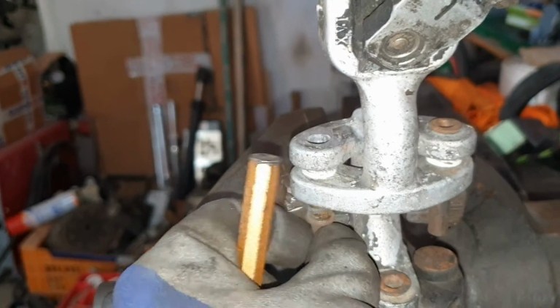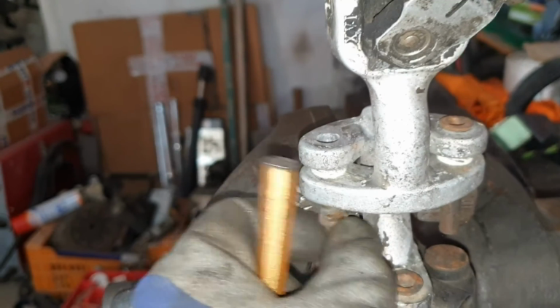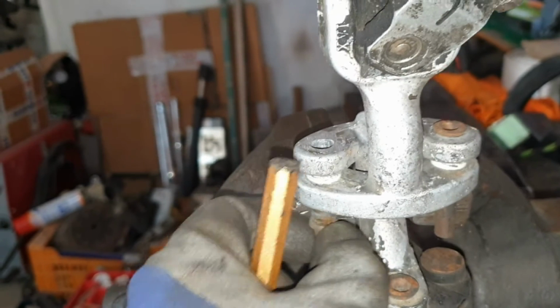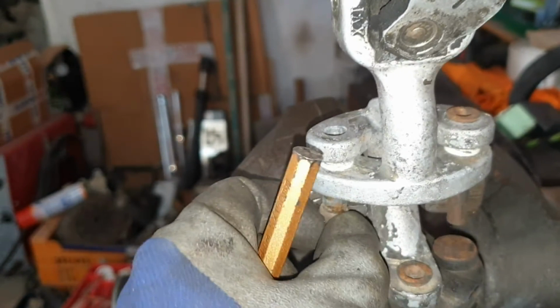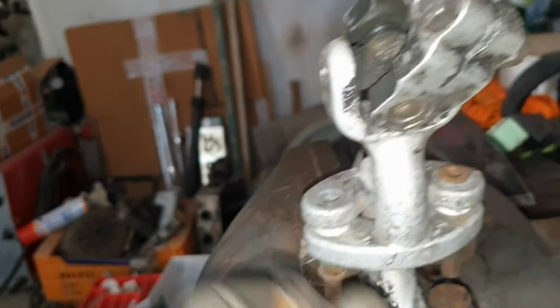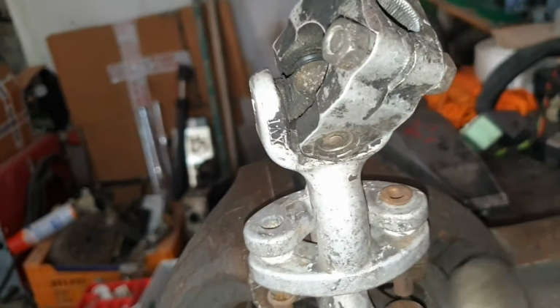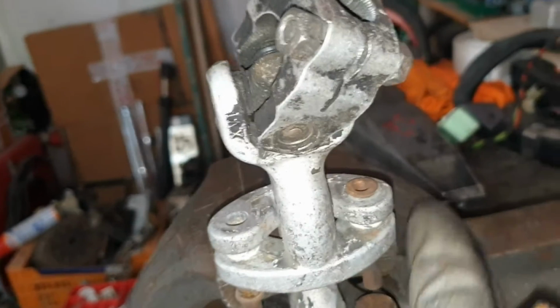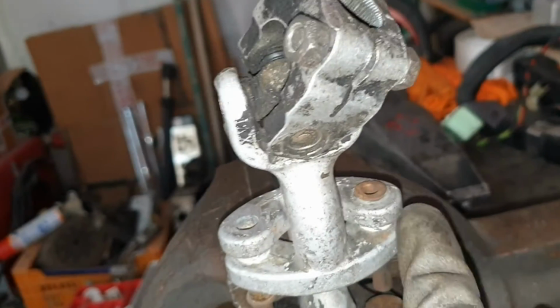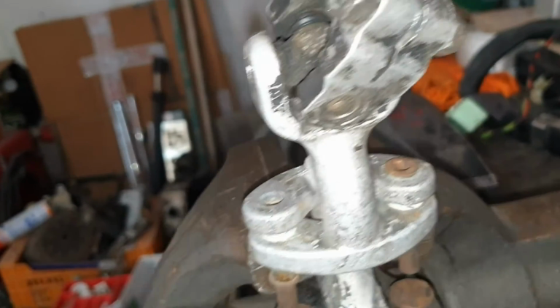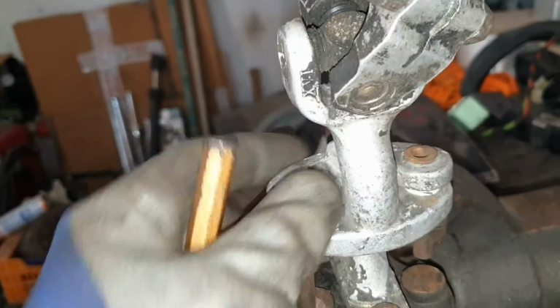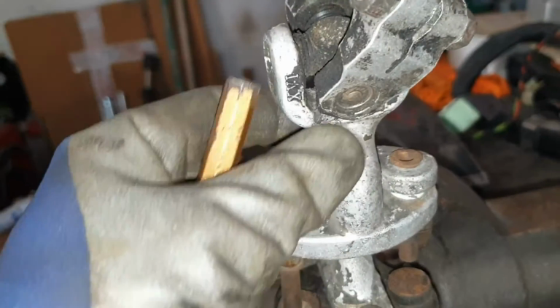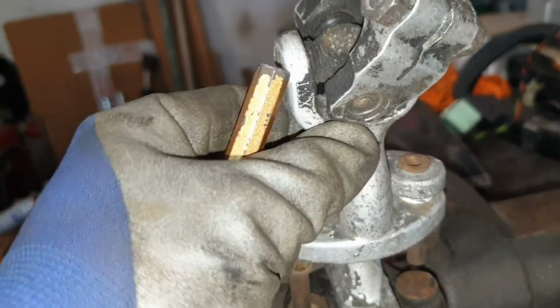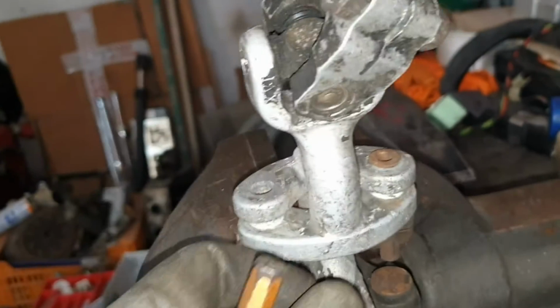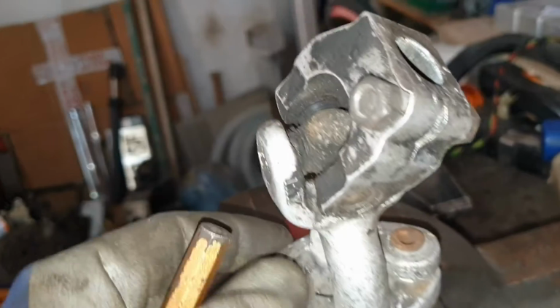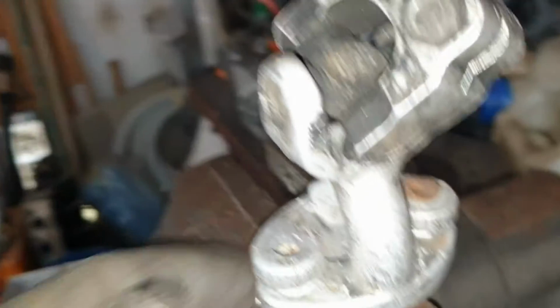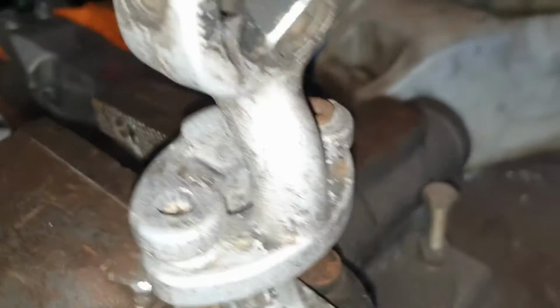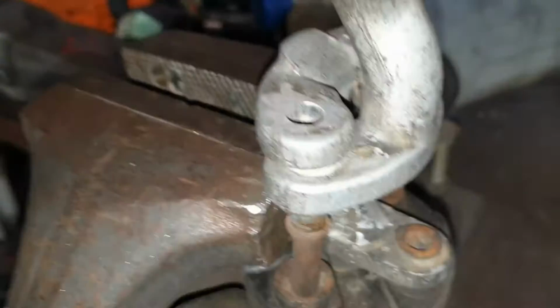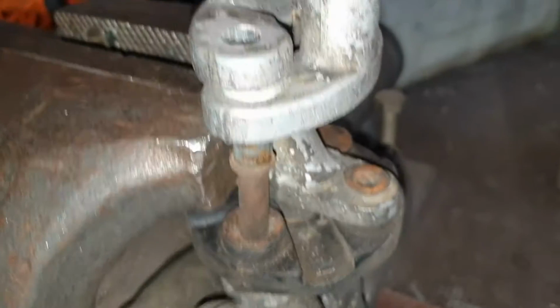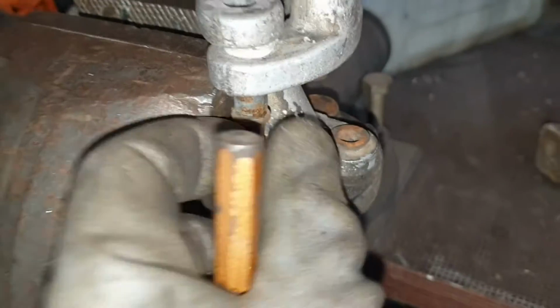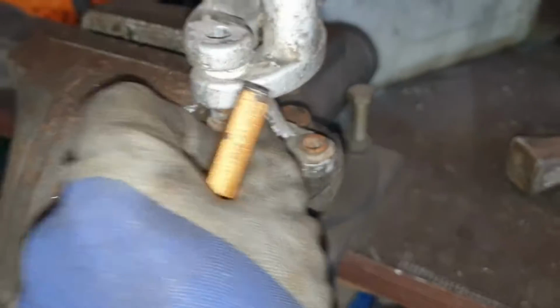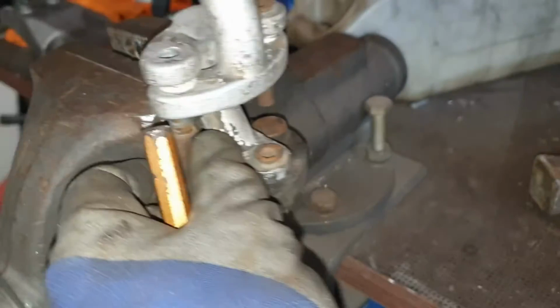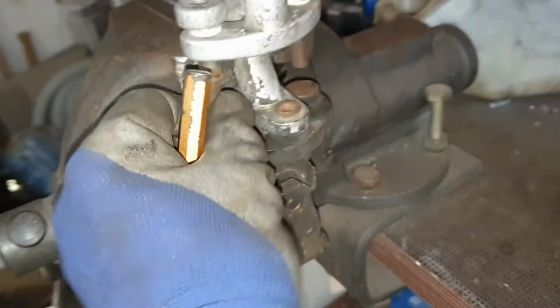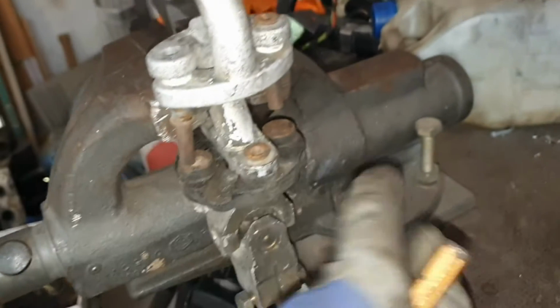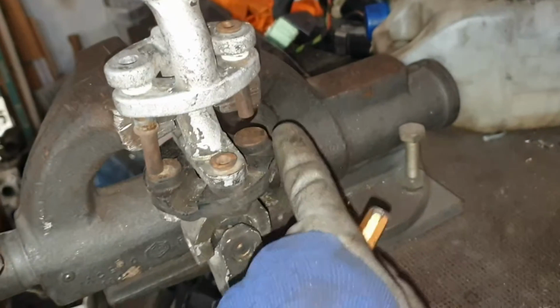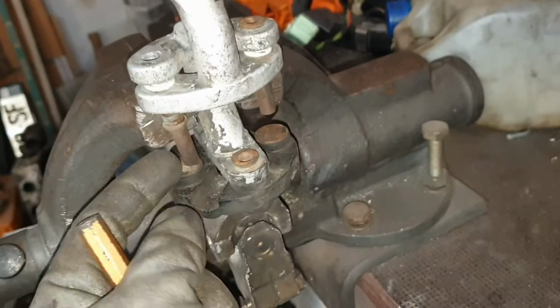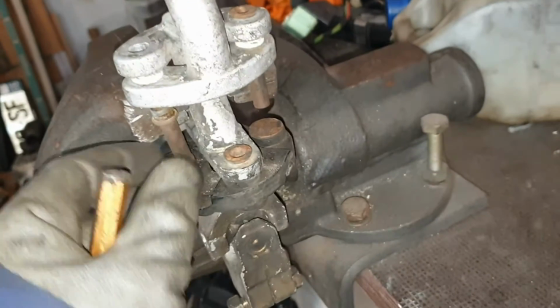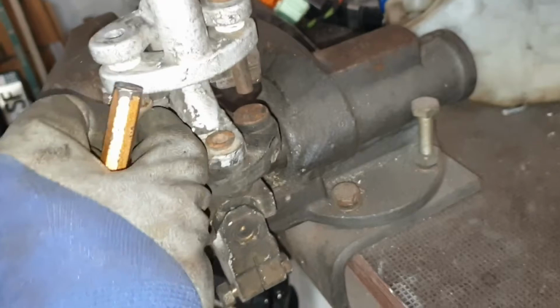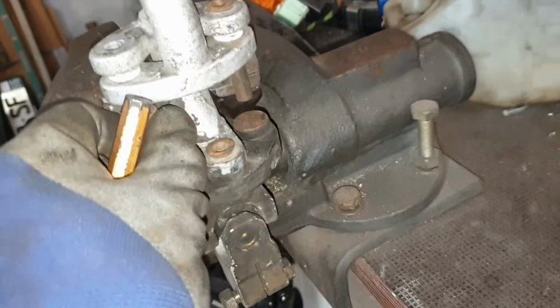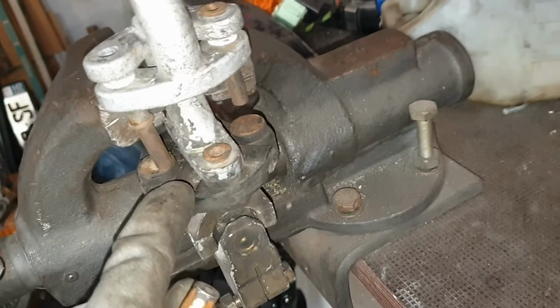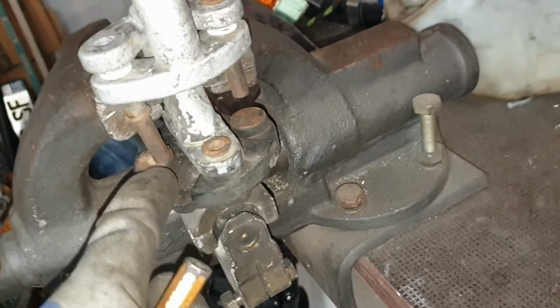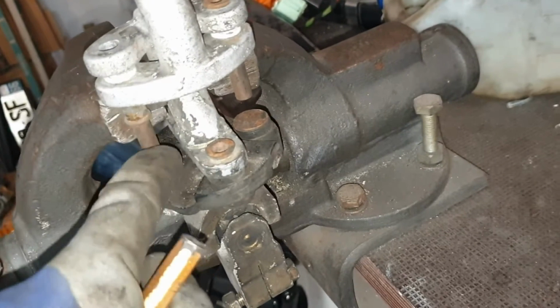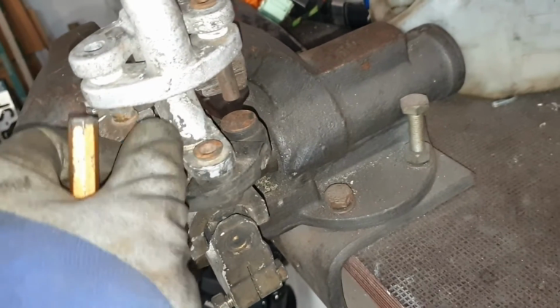Now the rivet is hanging here. When I remove this one, this whole piece will fall and I can then remove the two rivets. The rivets are touching the base so they are not going anywhere.